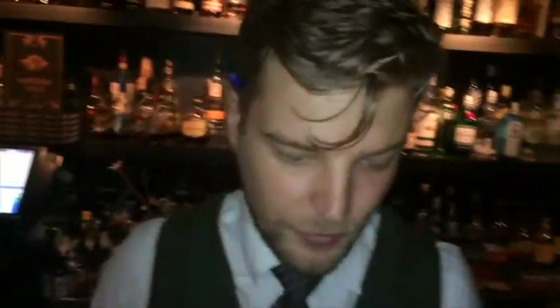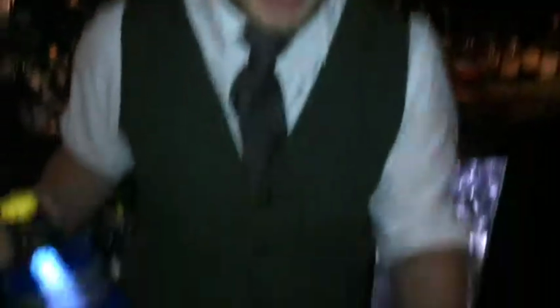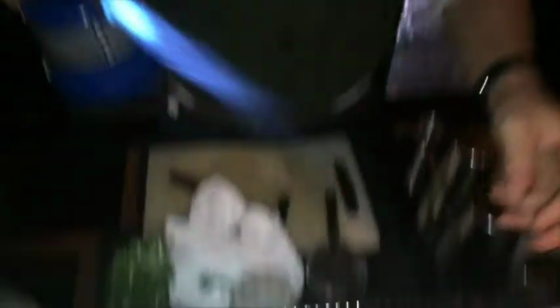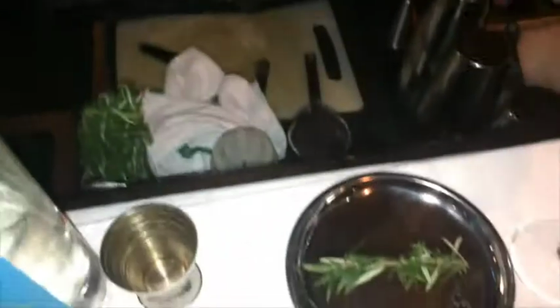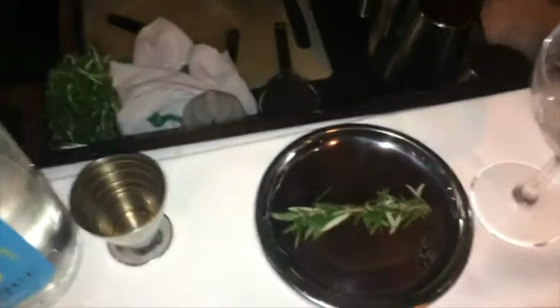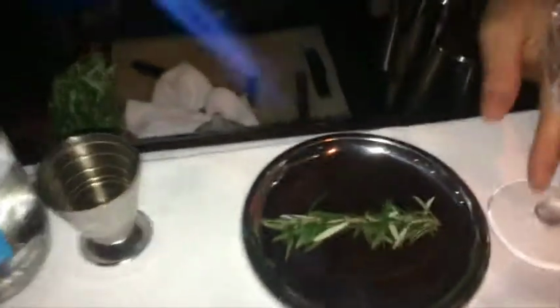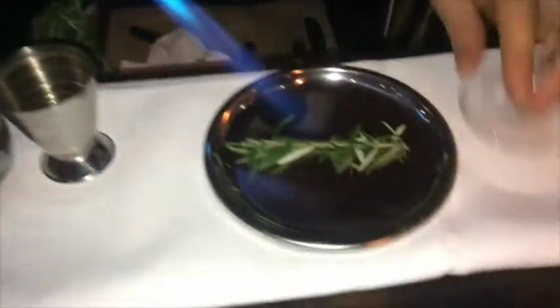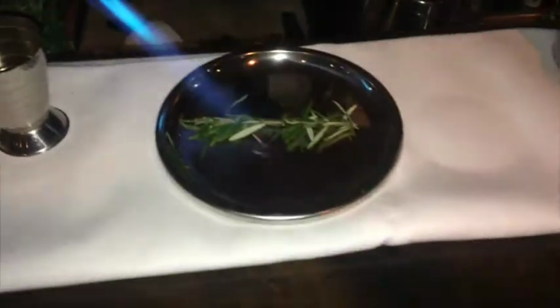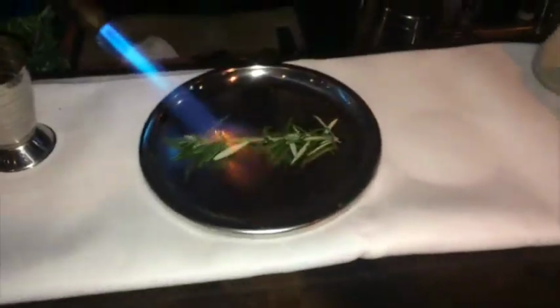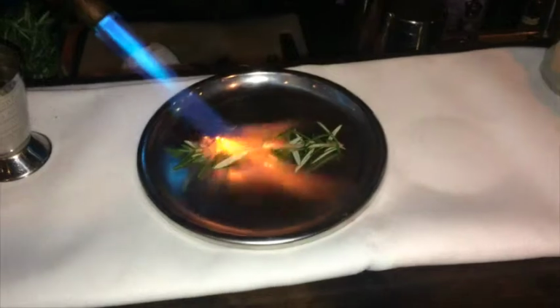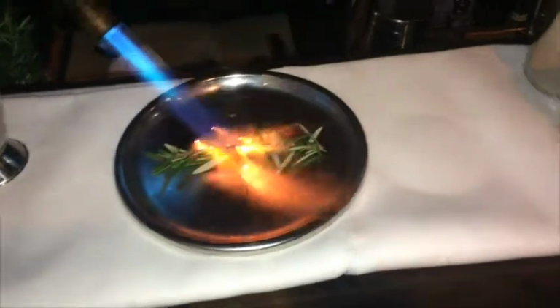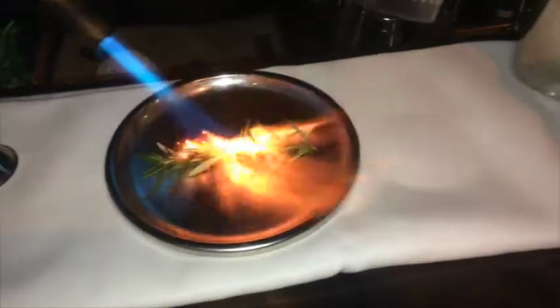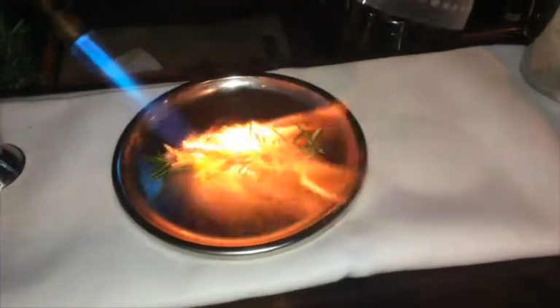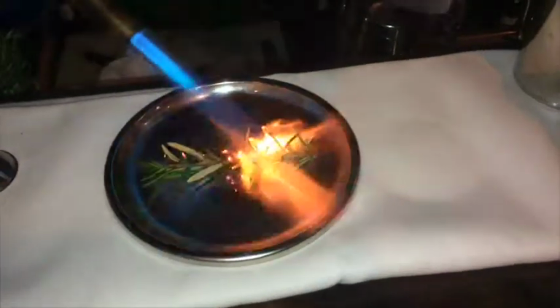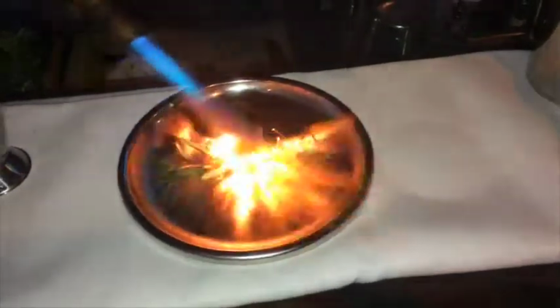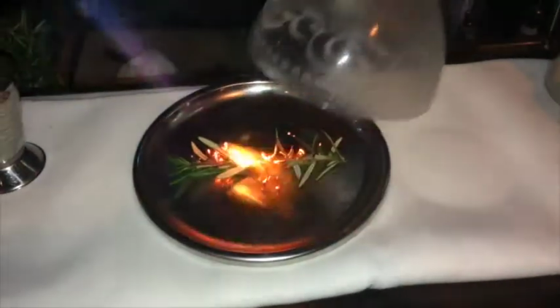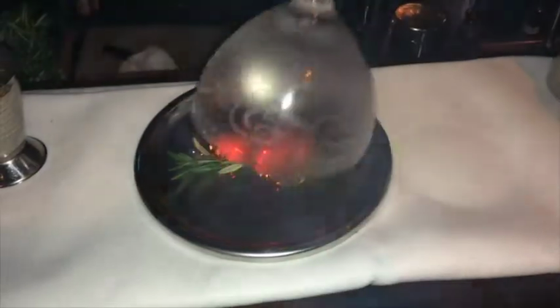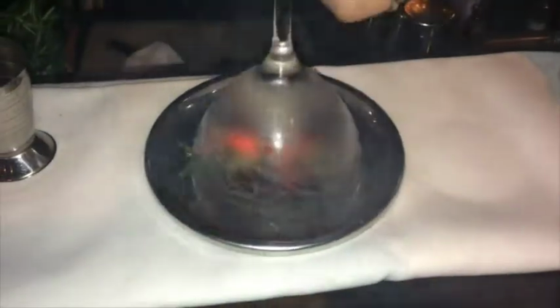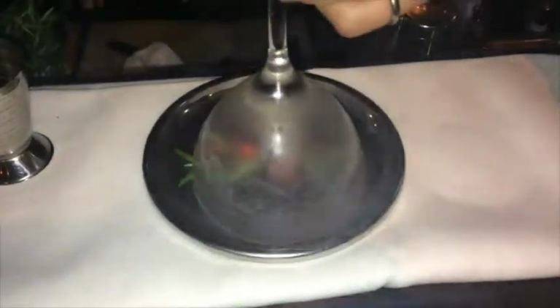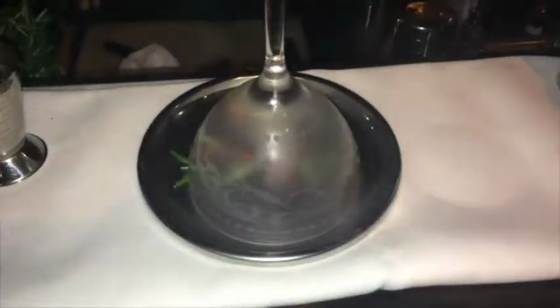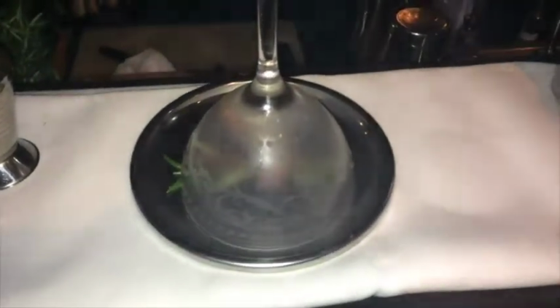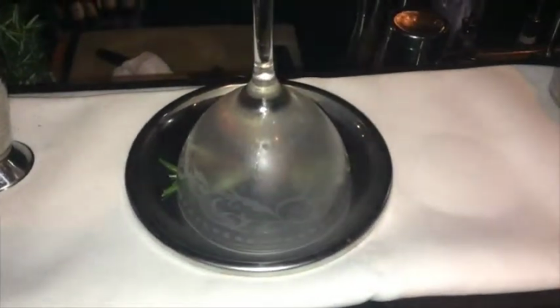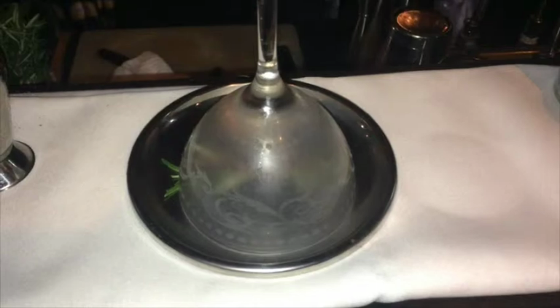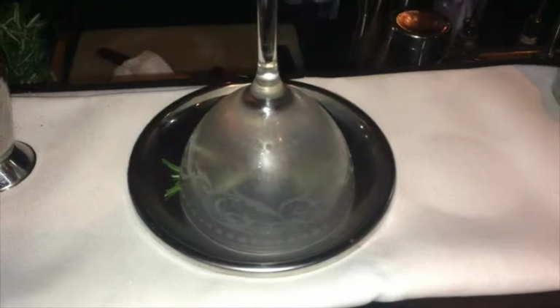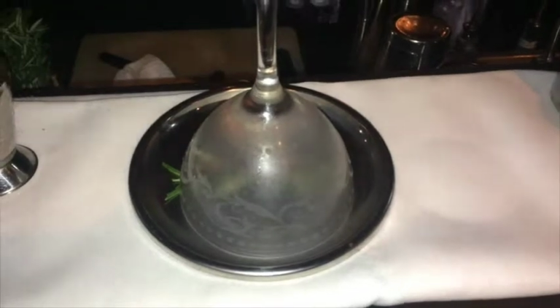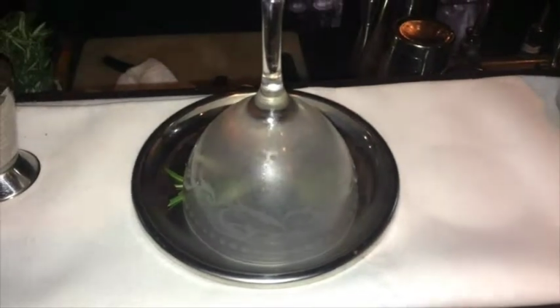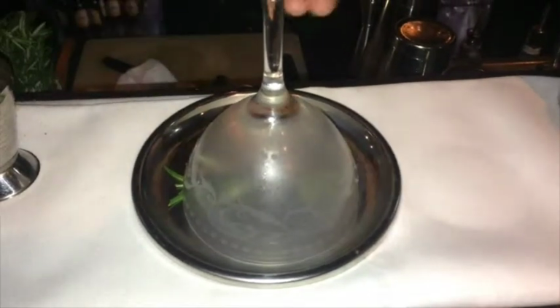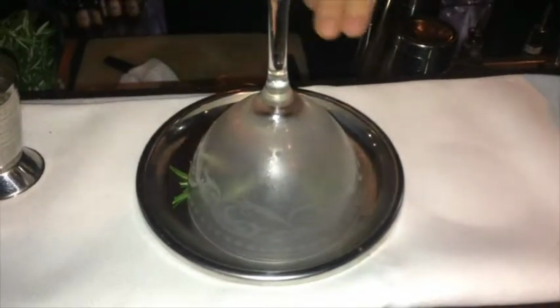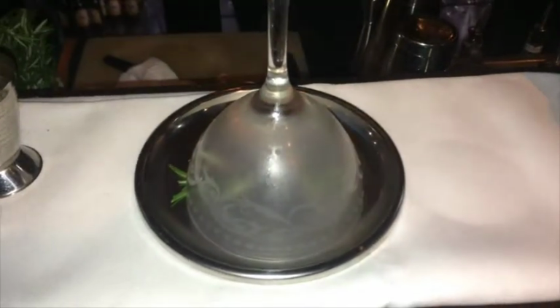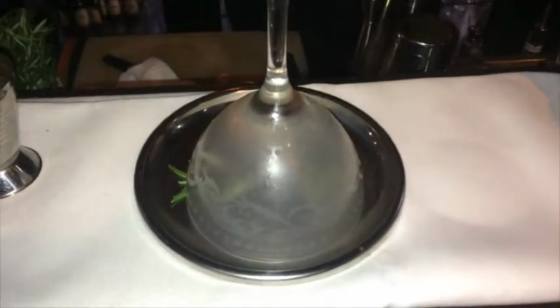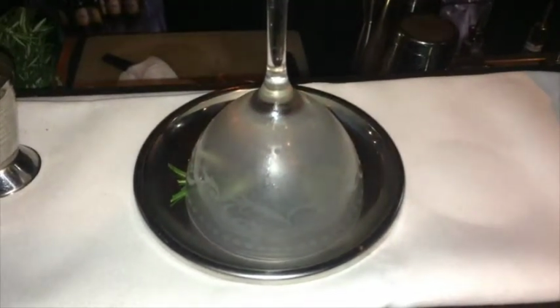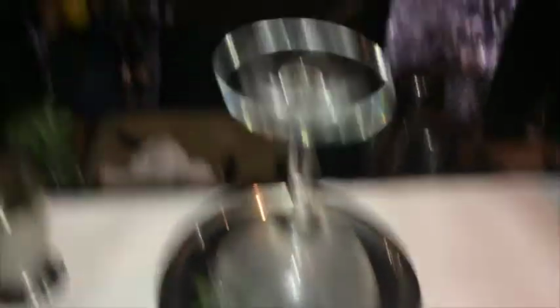The first thing we're going to do is prepare our glass. We're just going to char some rosemary — this has some beautiful aromatics and will capture all of that scent in the glass itself. We'll later use the rosemary as the garnish for our drink.